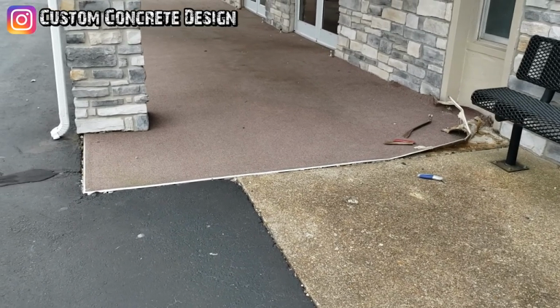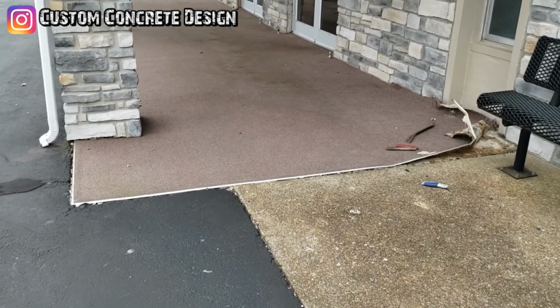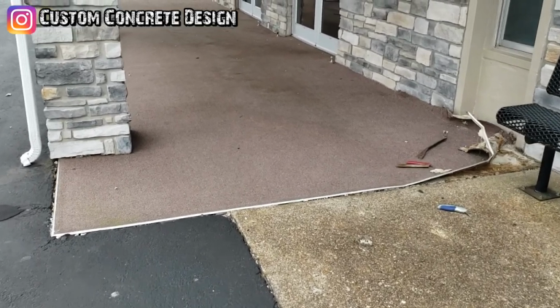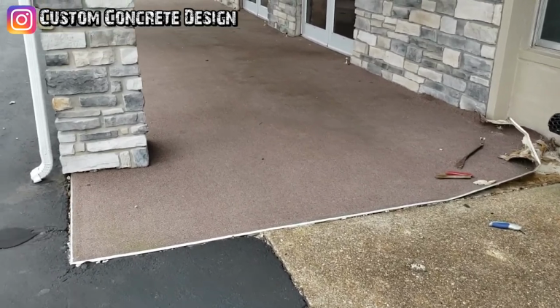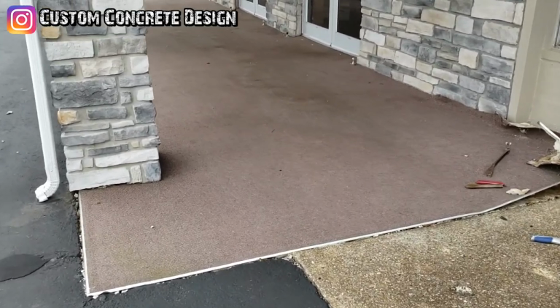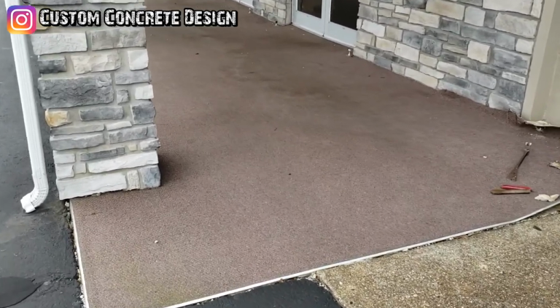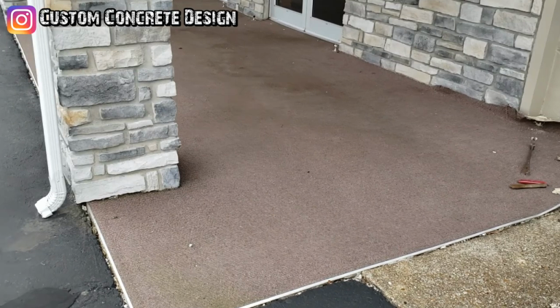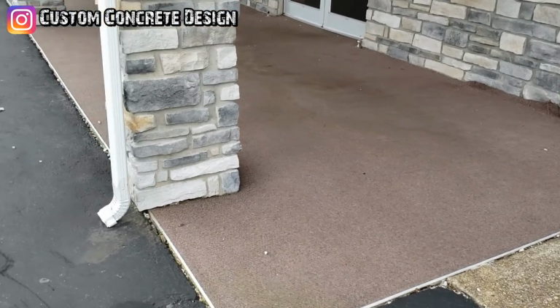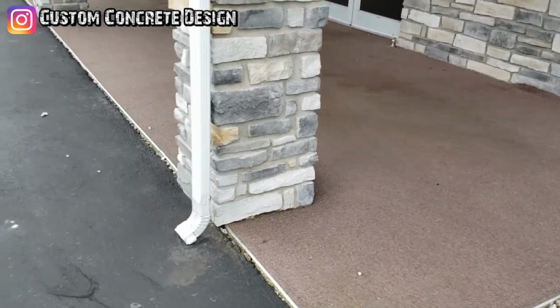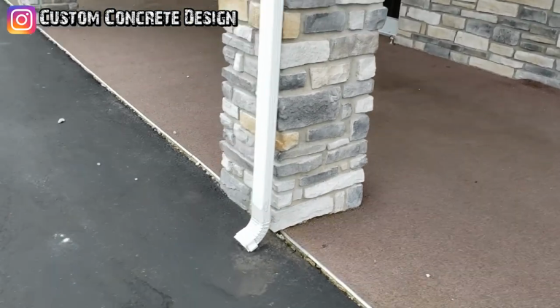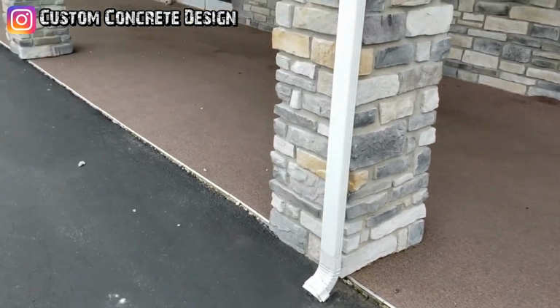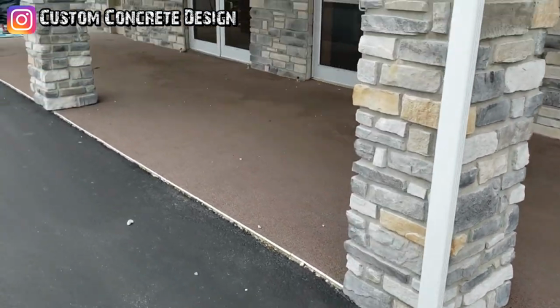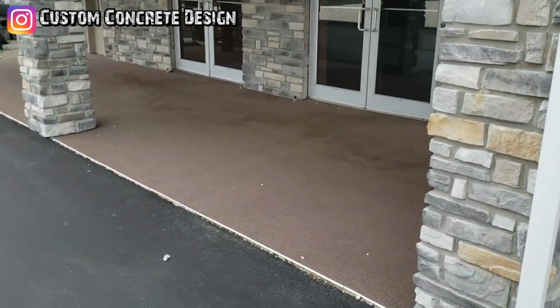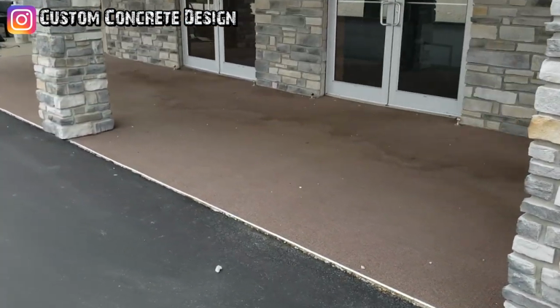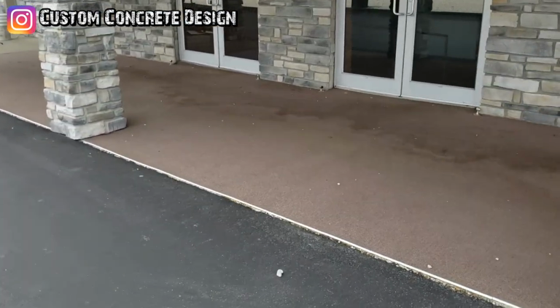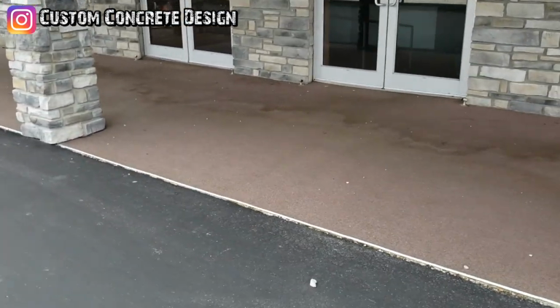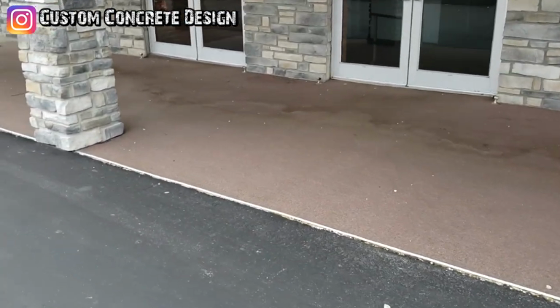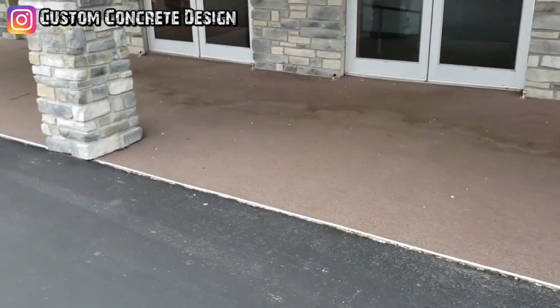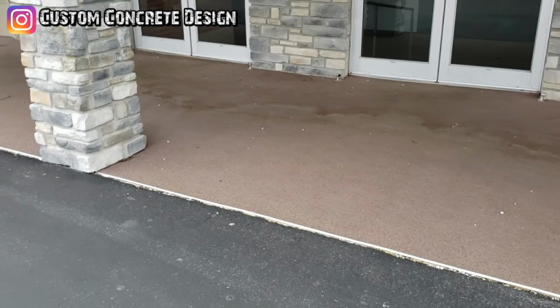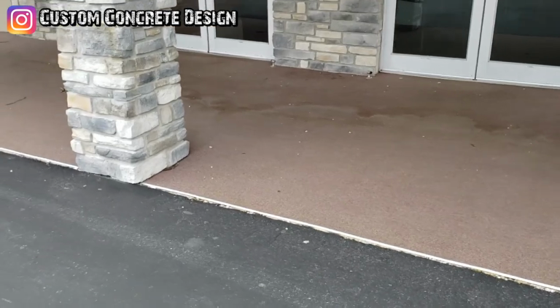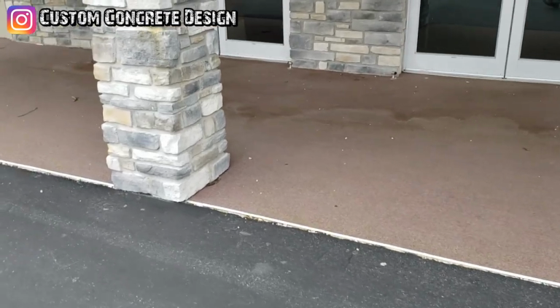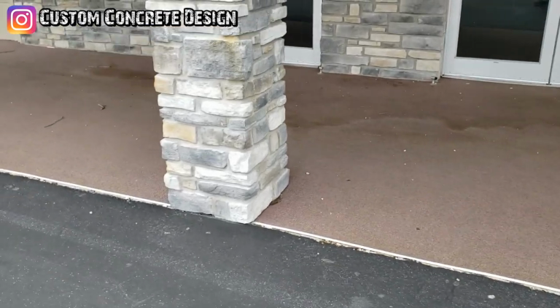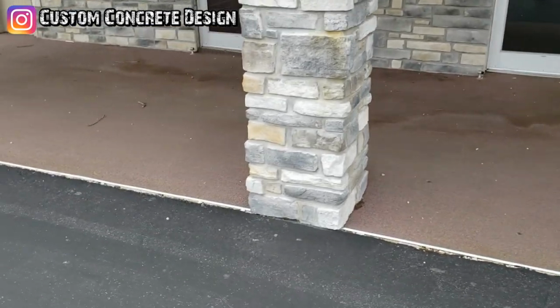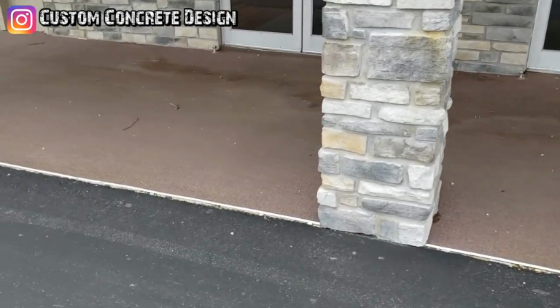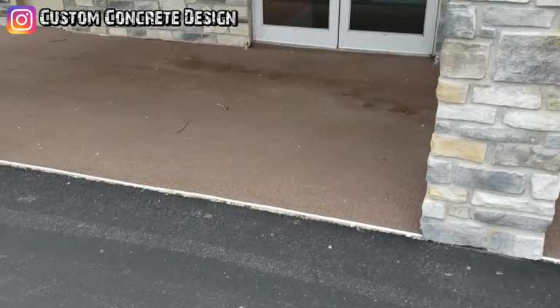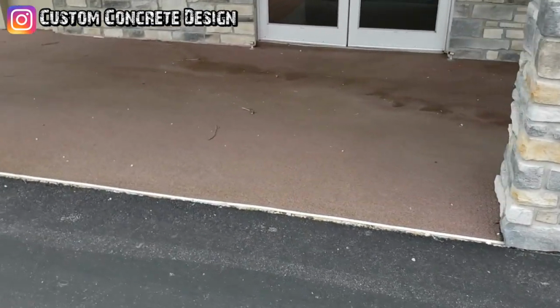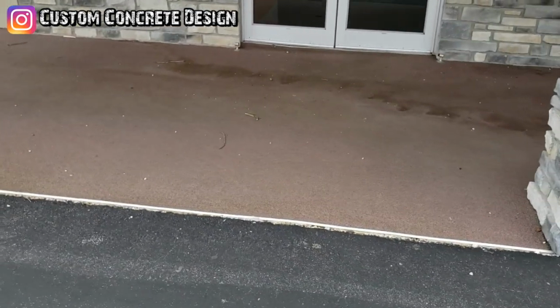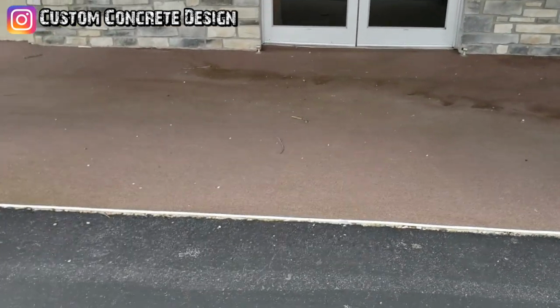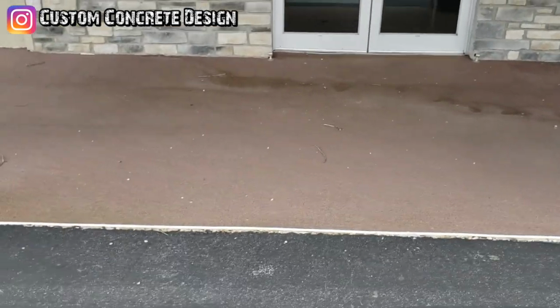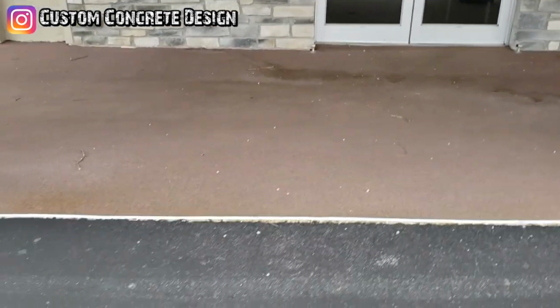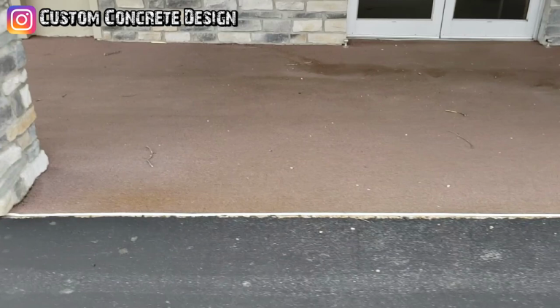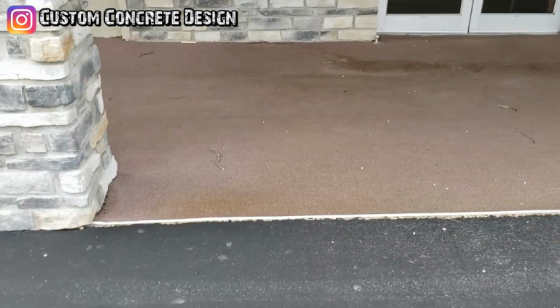This week we are down Highway W in Lake of the Ozarks, Missouri. We're going to be working on this front stoop of this church, but first we've got to pull up this carpet before we do anything. This is Rick with Custom Concrete Design at Lake of the Ozarks.